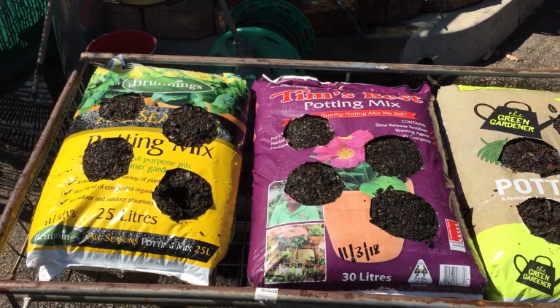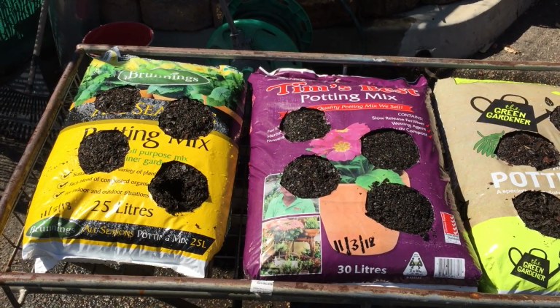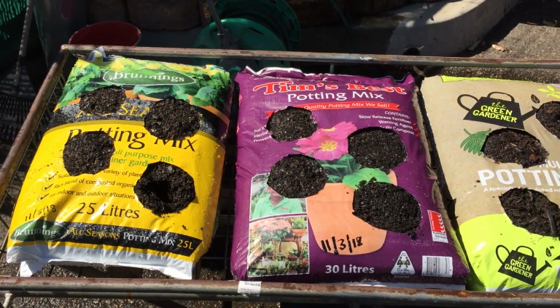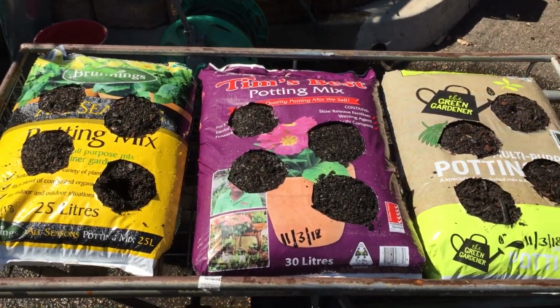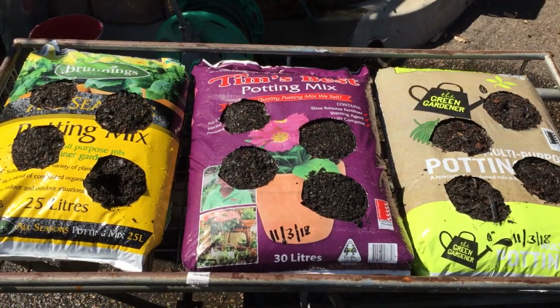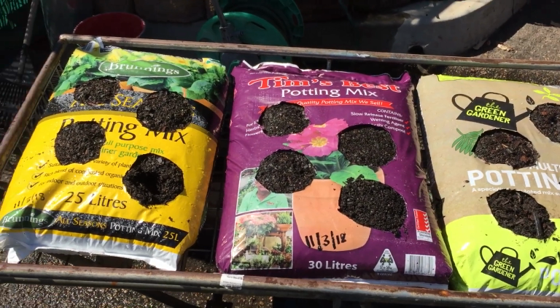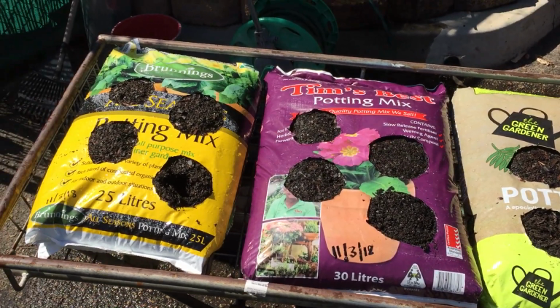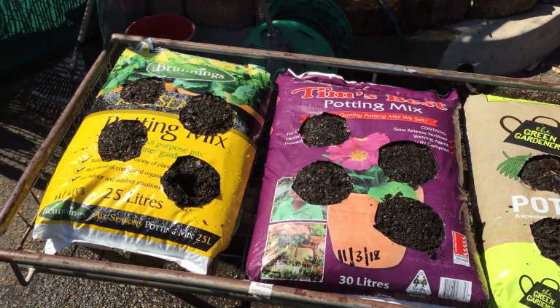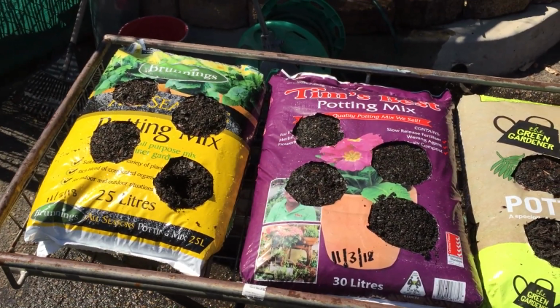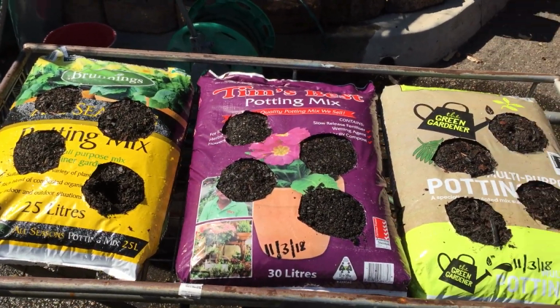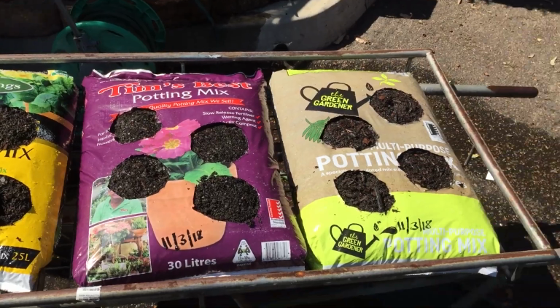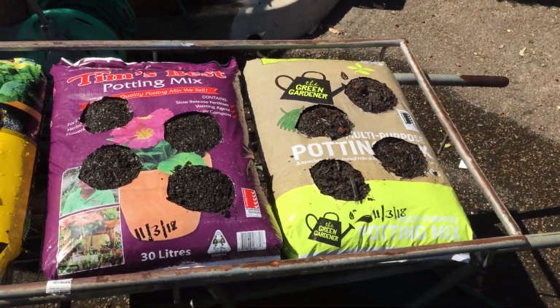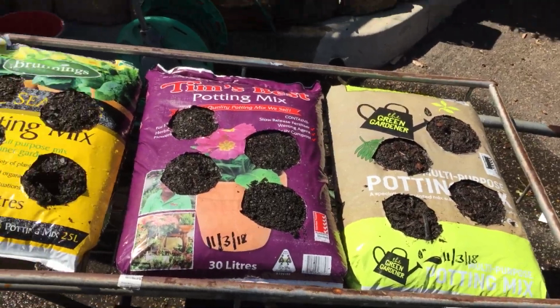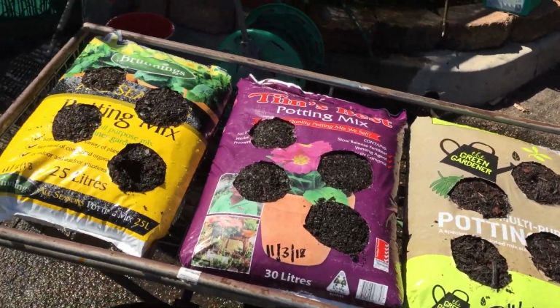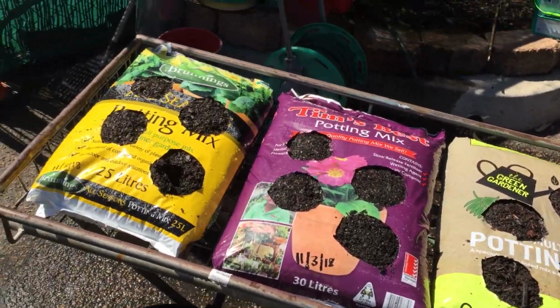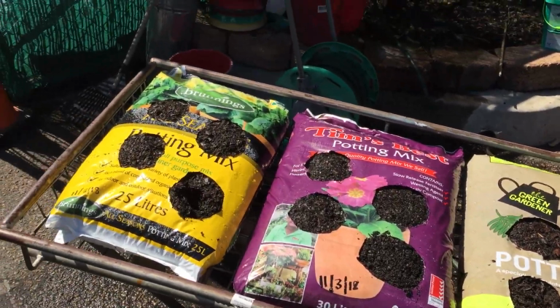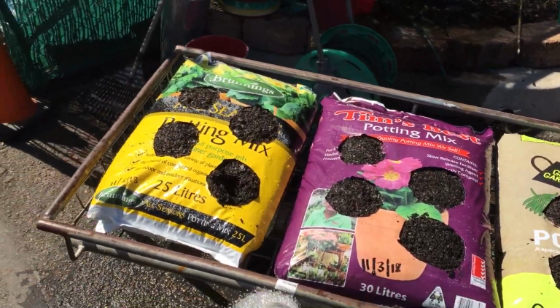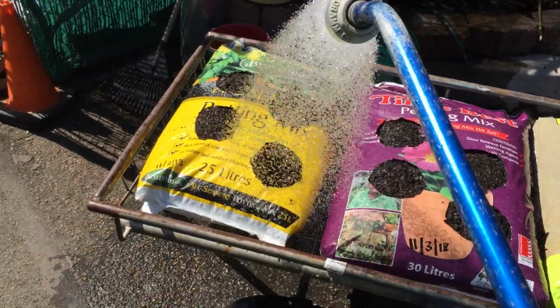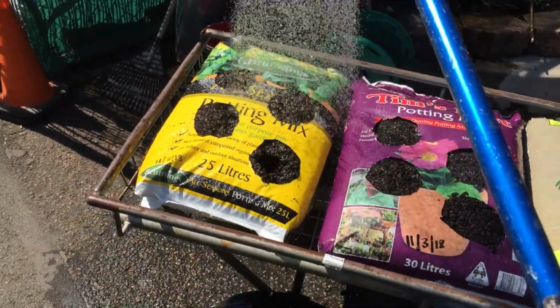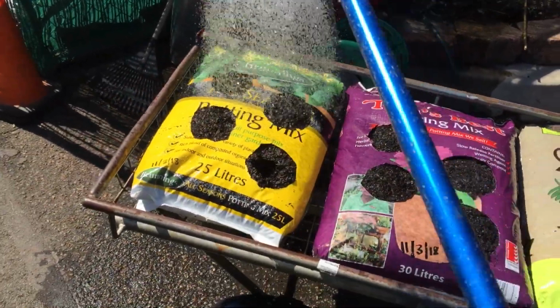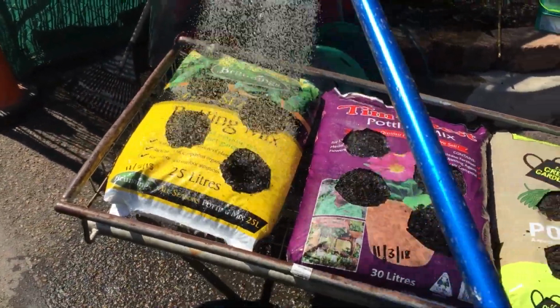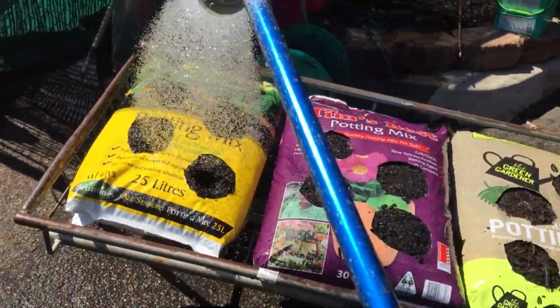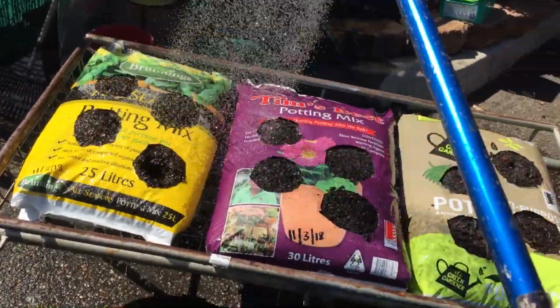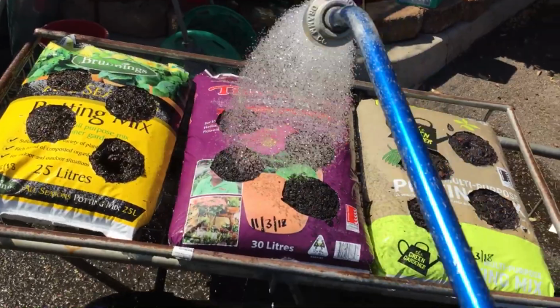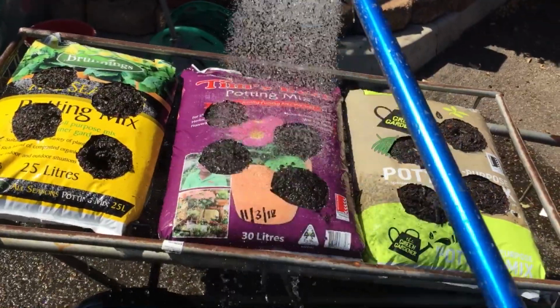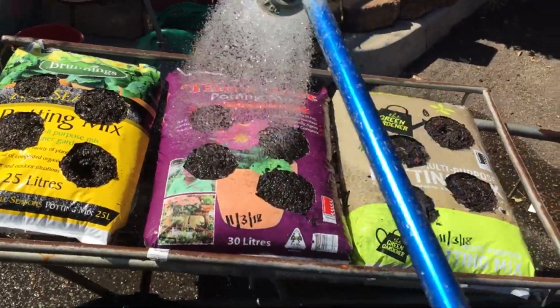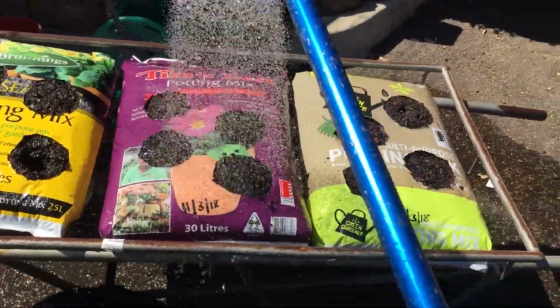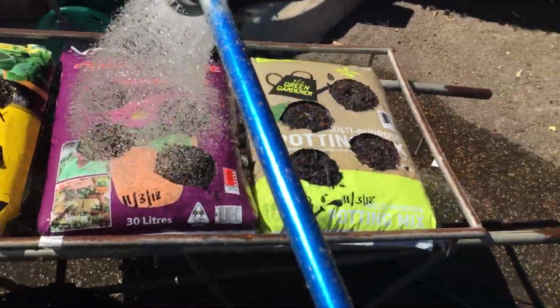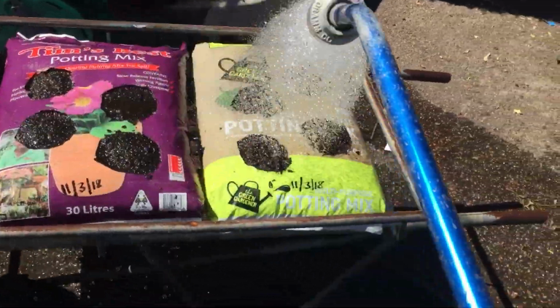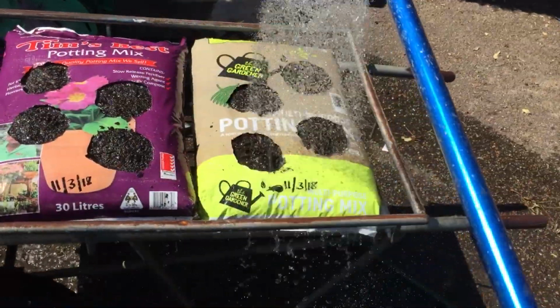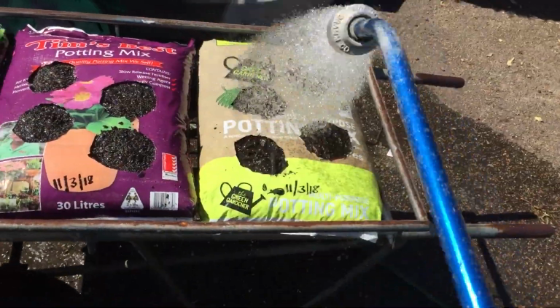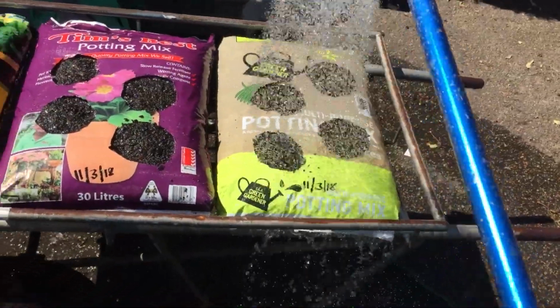Hi, I'm Tim from Tim's Garden Centre. I'm about to do a potting mix trial. I've got three bags of potting mix here, and I've already noticed a problem when I've watered the potting mix to start with.